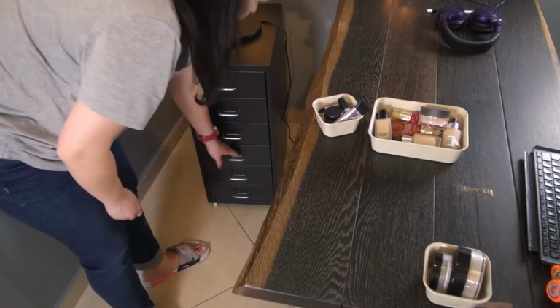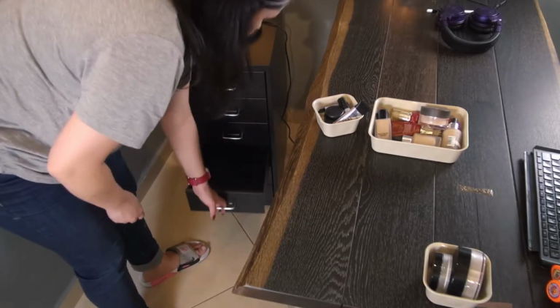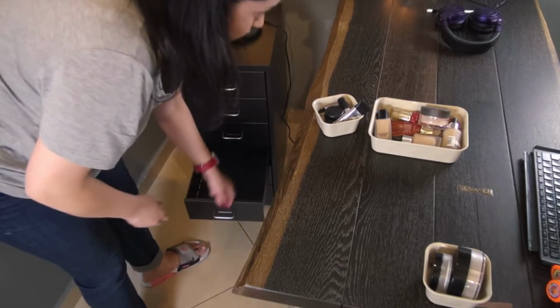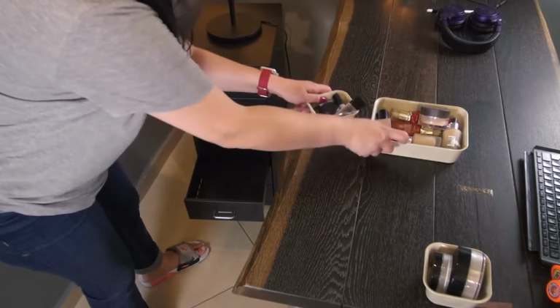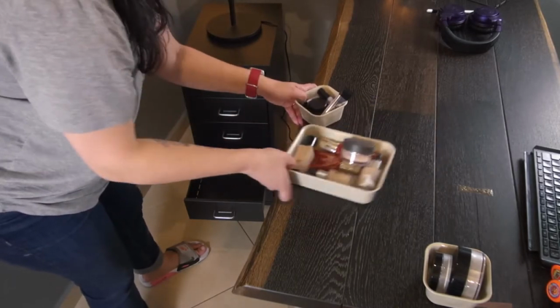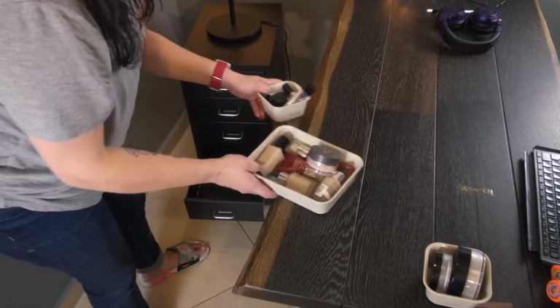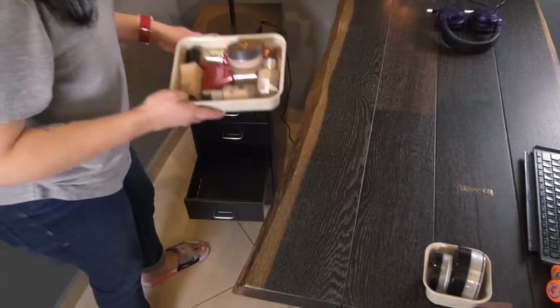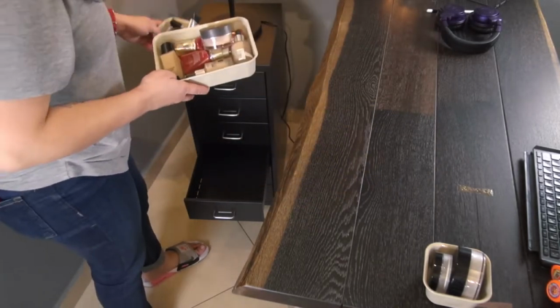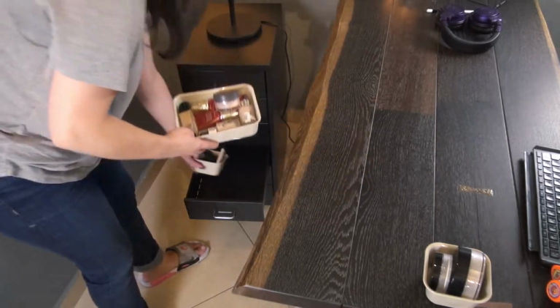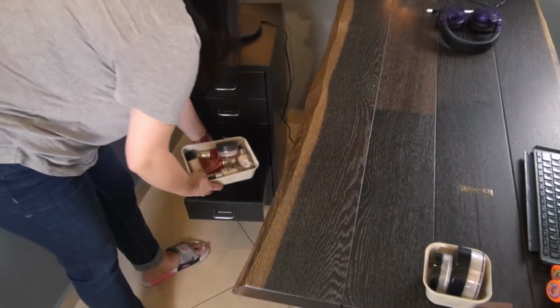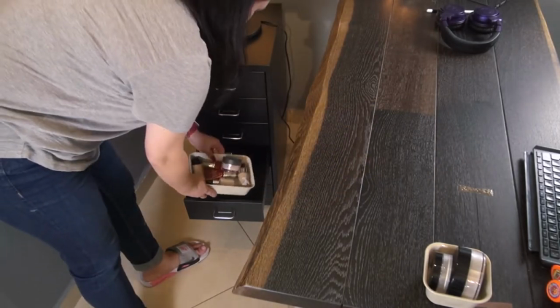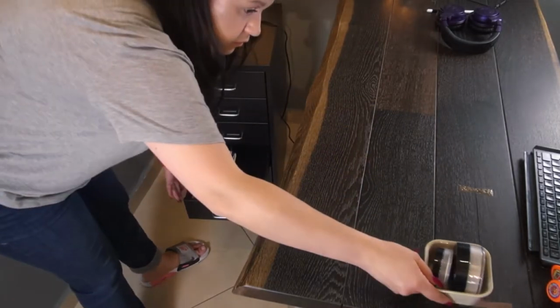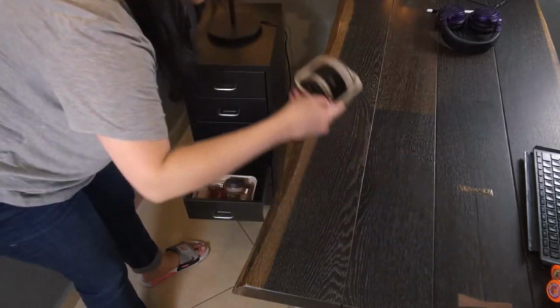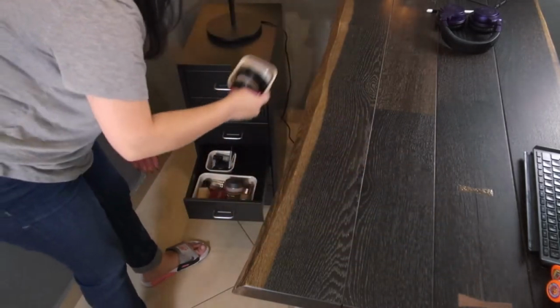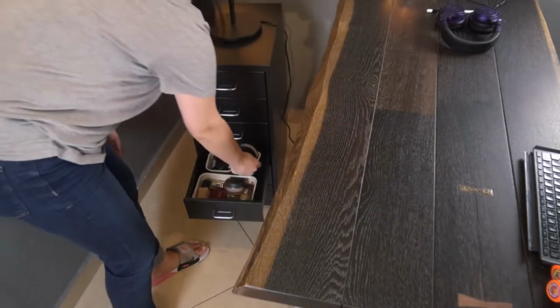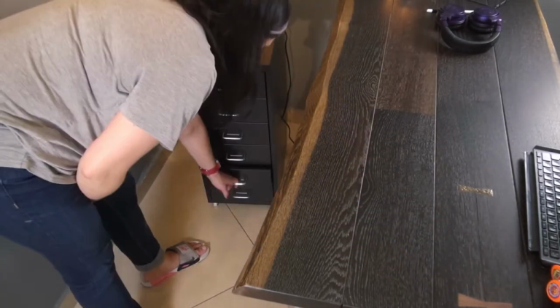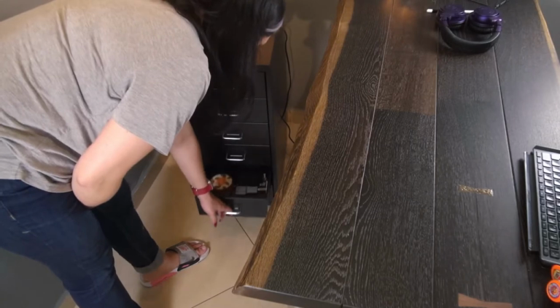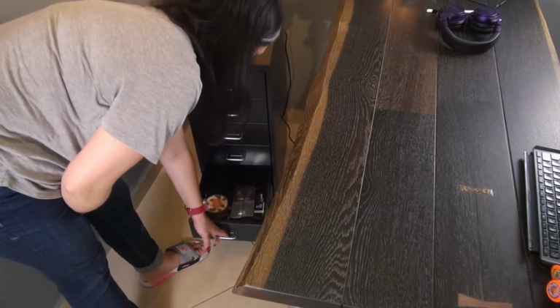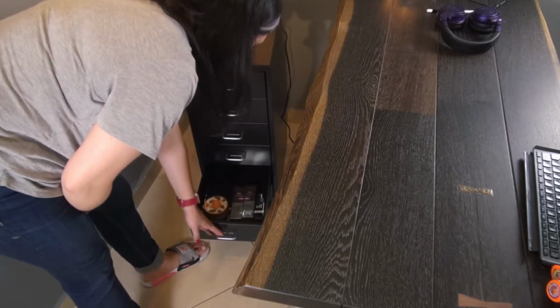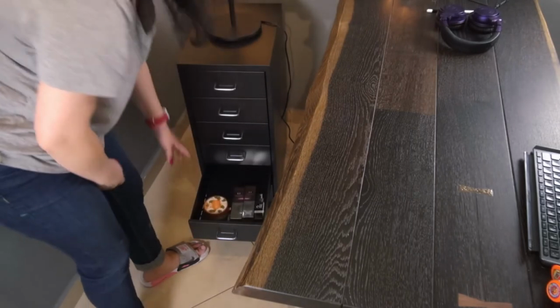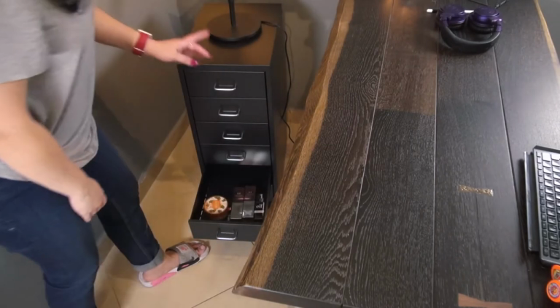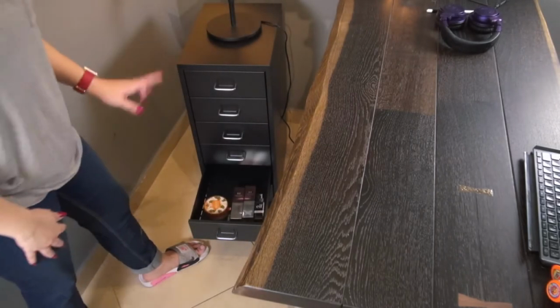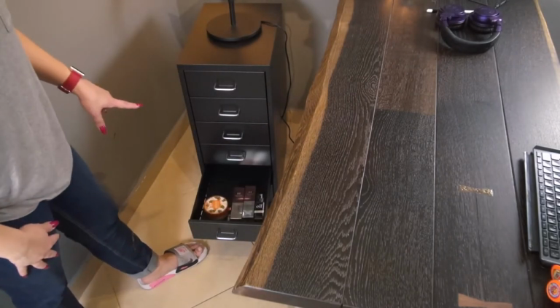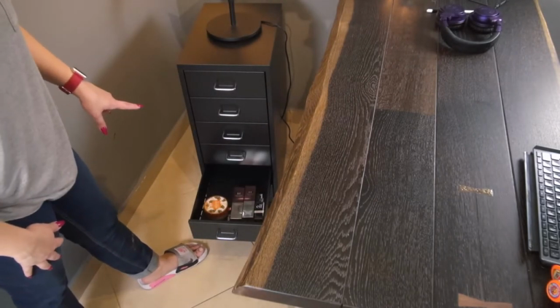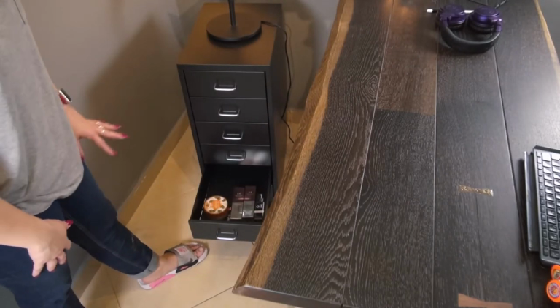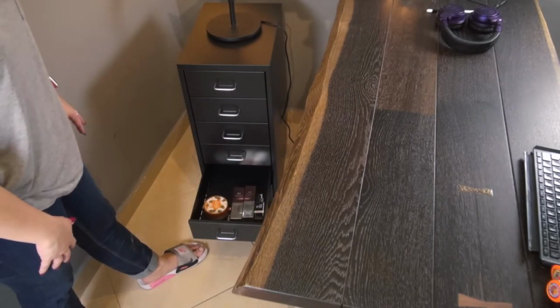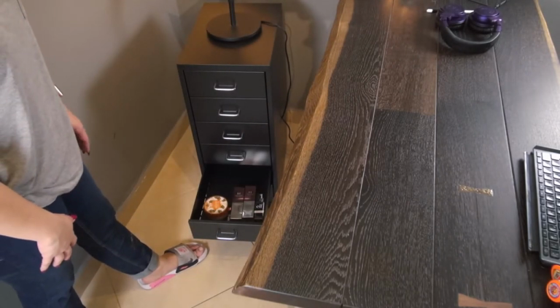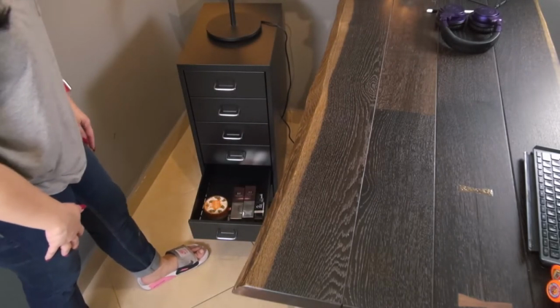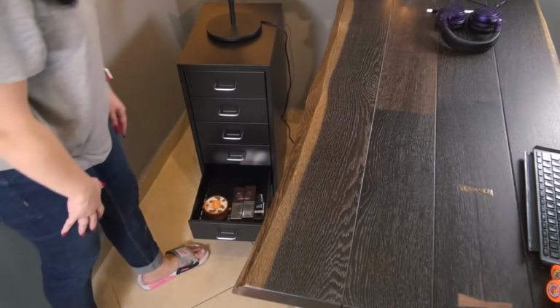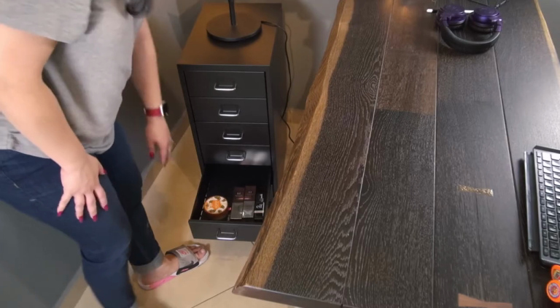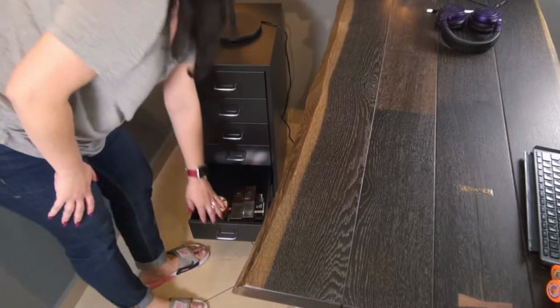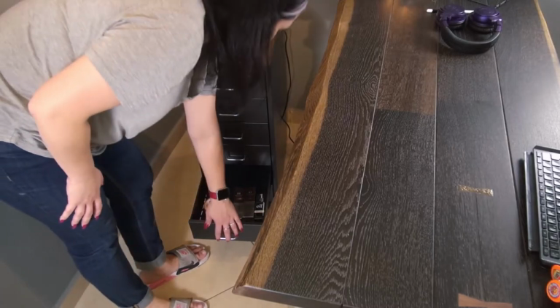On the fourth drawer, I'm going to put all my base products such as foundation, primers, and face powders. On the fifth drawer, I'm going to leave all my extra products that are not in use at the moment because I still have equivalents to finish. You can tell I really like this Missha BB Cream.